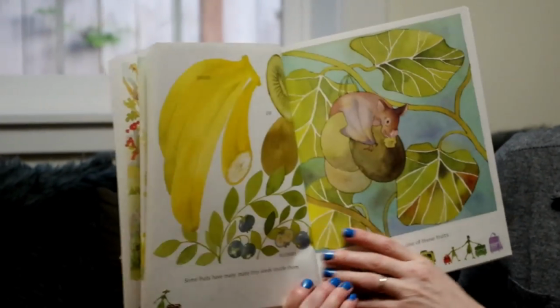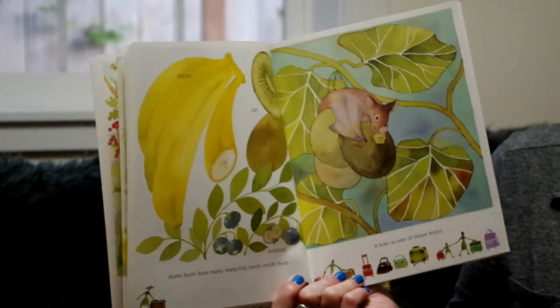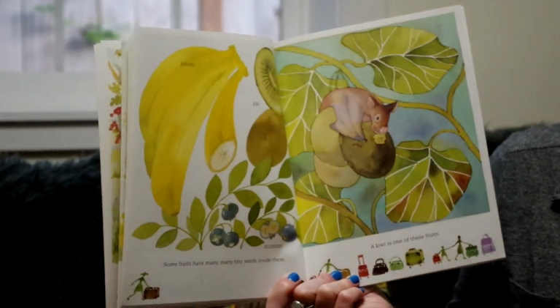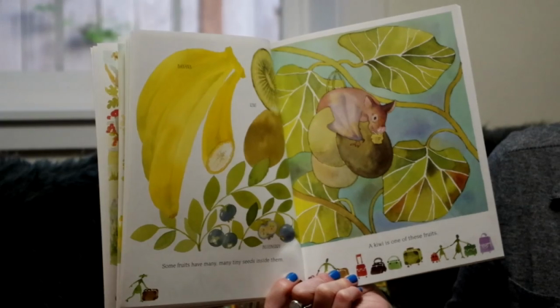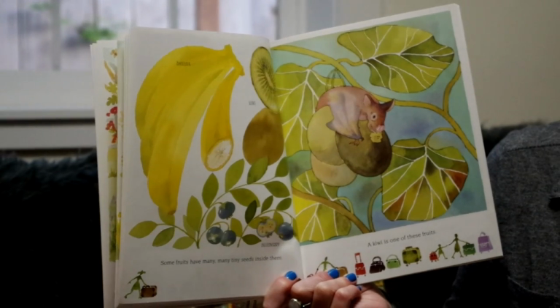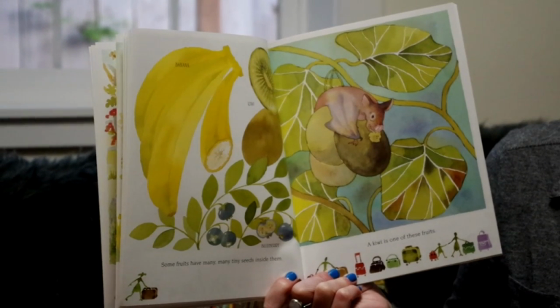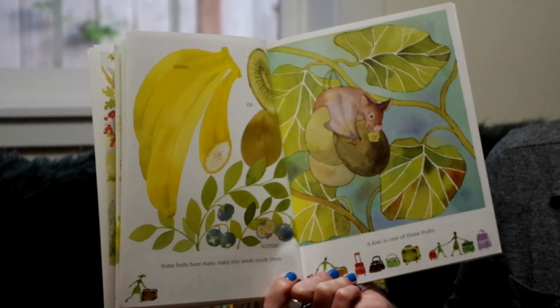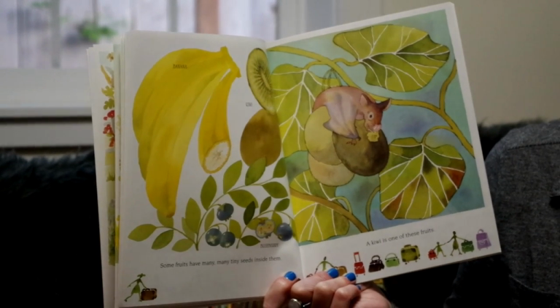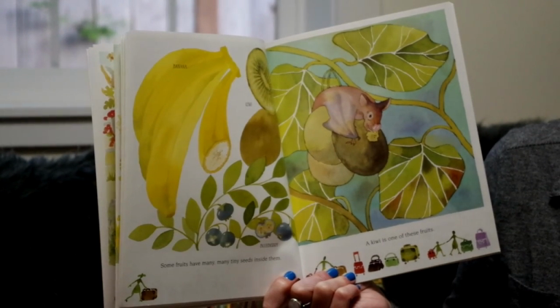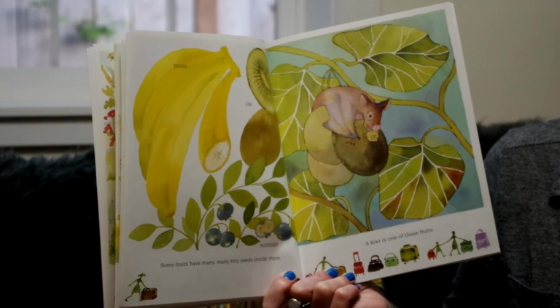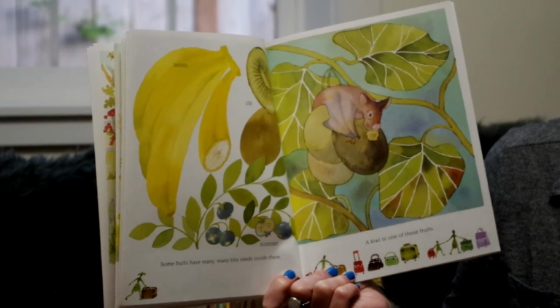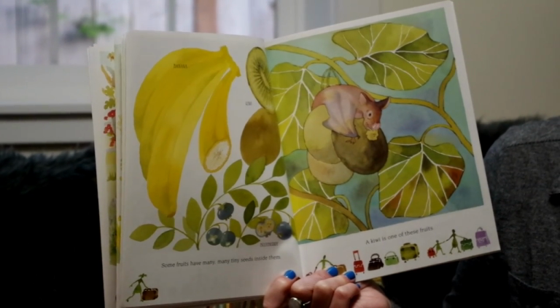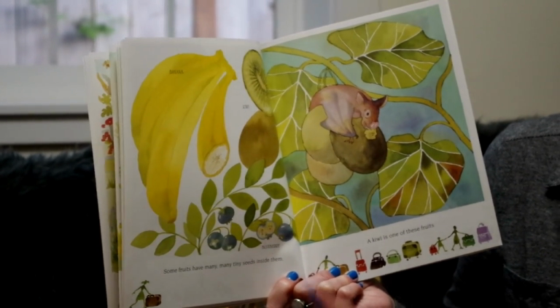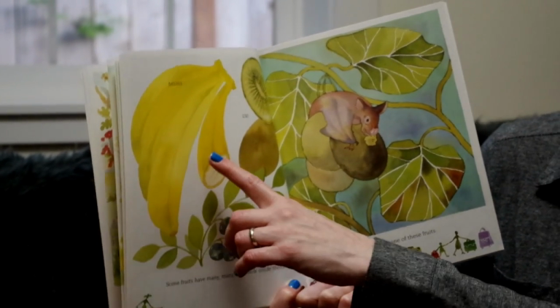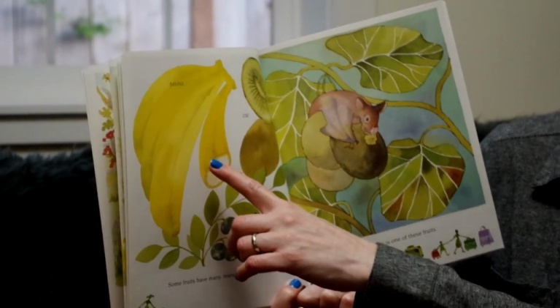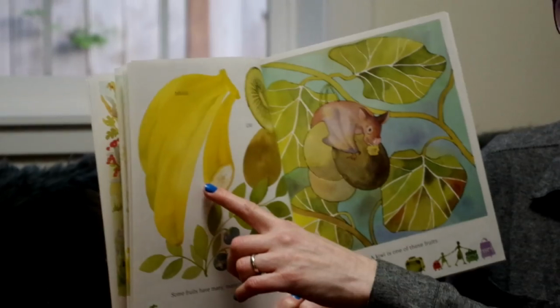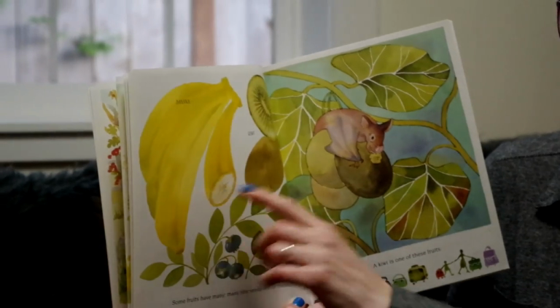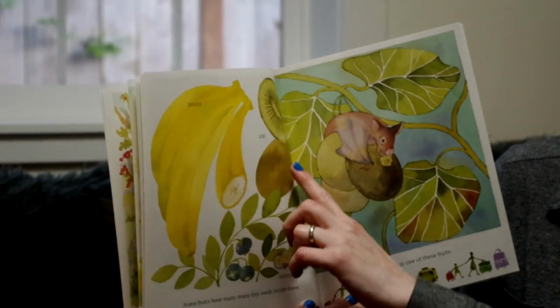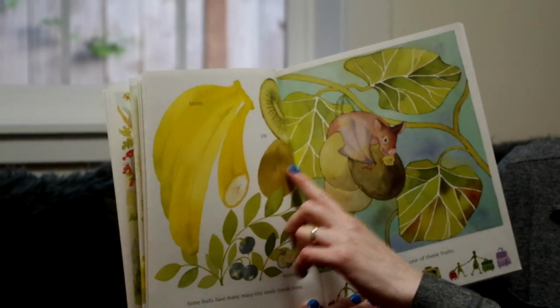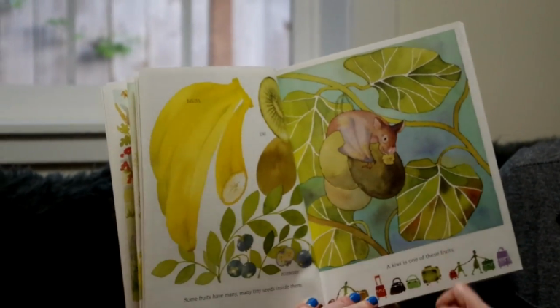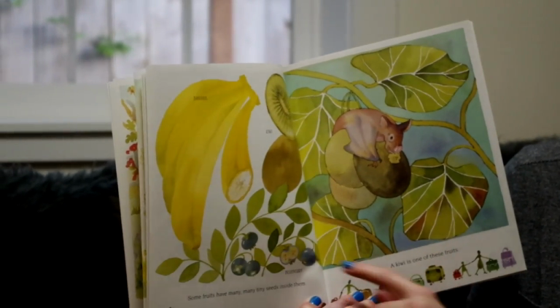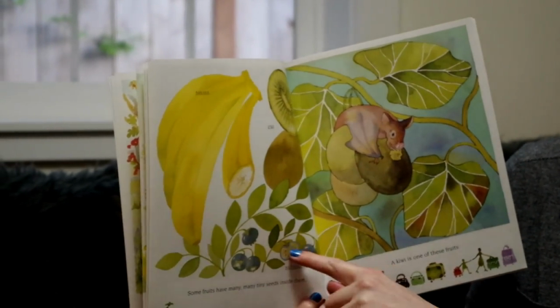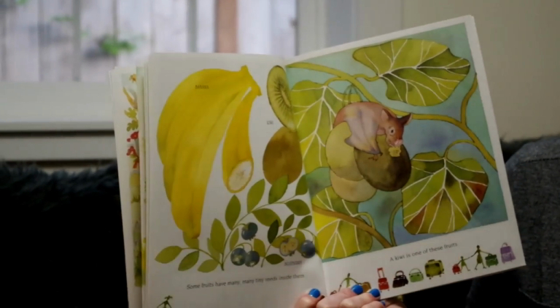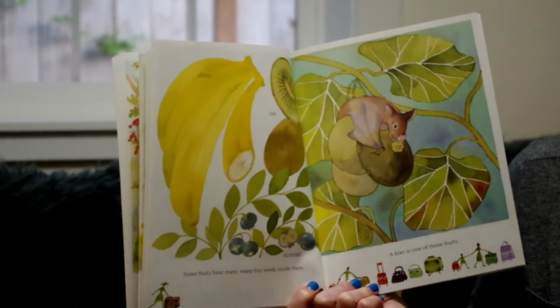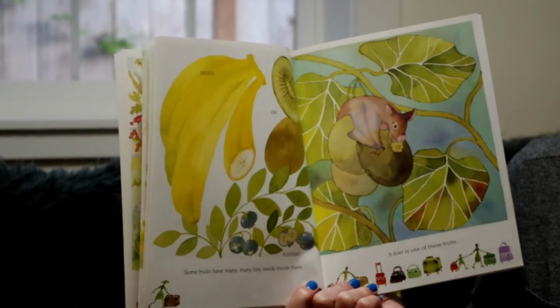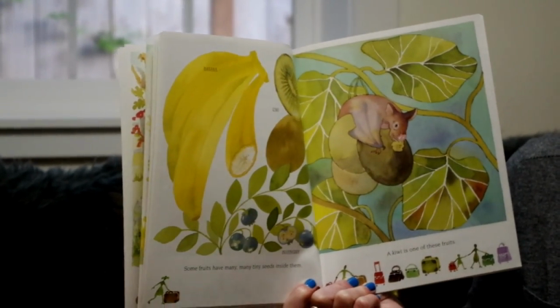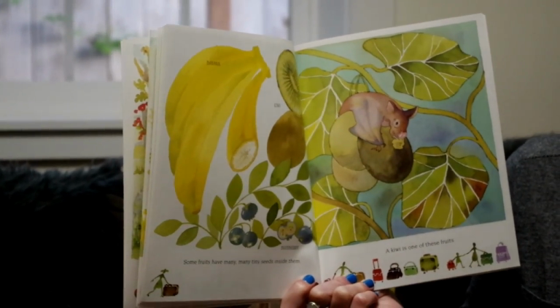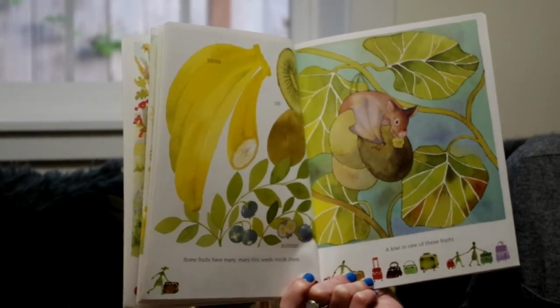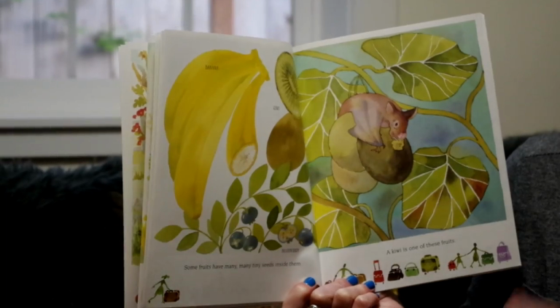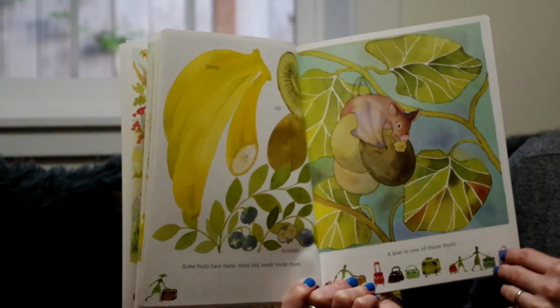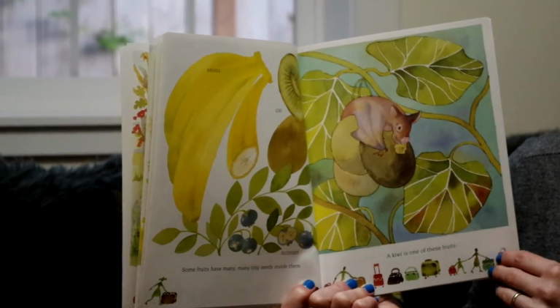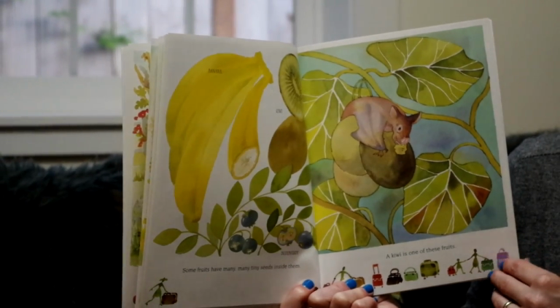Some fruits have many, many tiny seeds inside of them. There's a banana, a kiwi, a blueberry. A kiwi is one of these fruits.